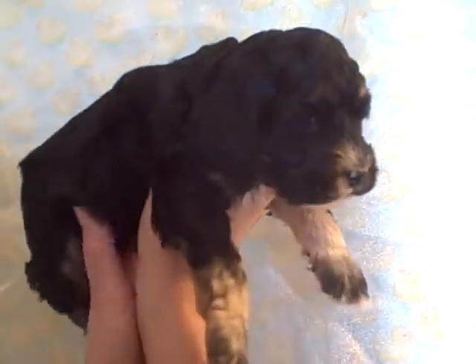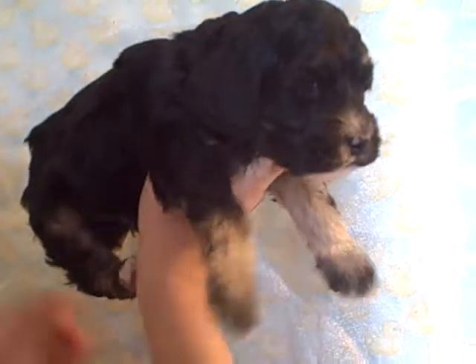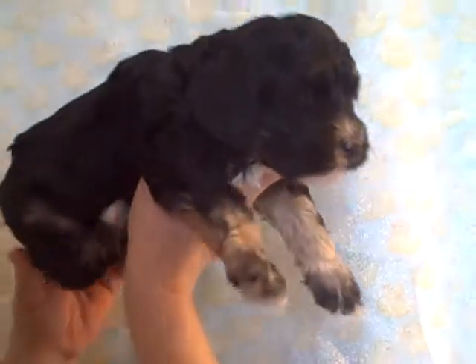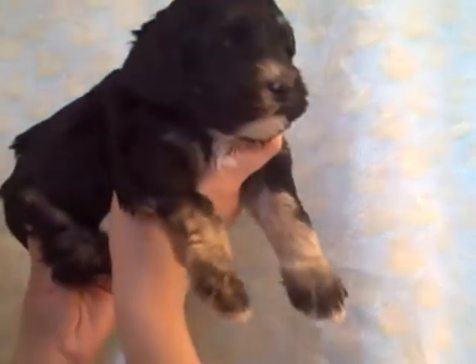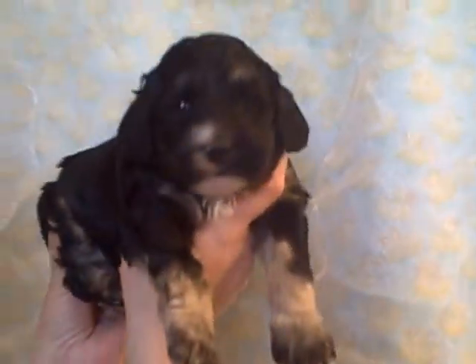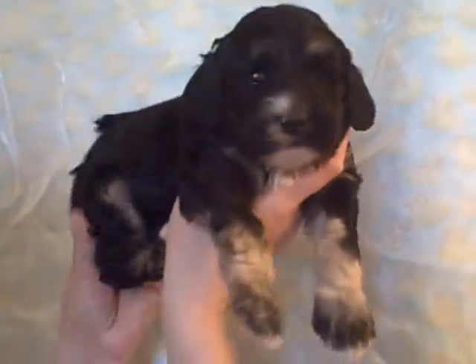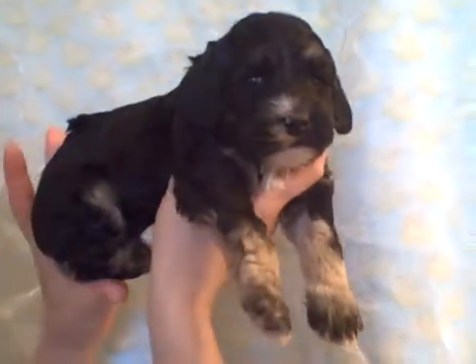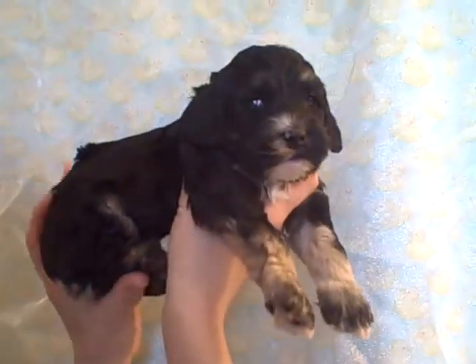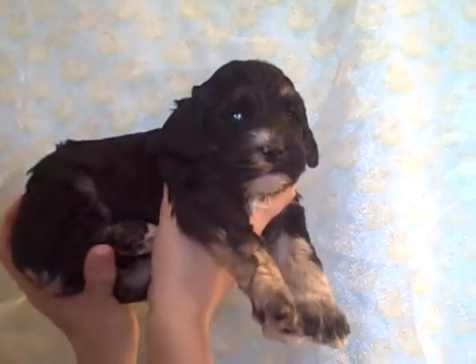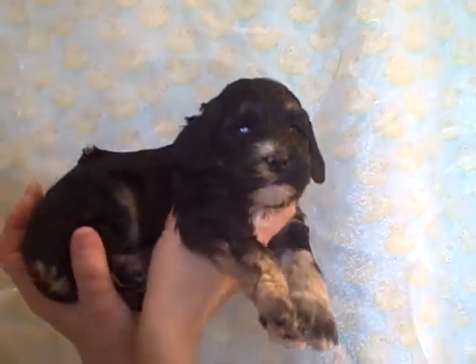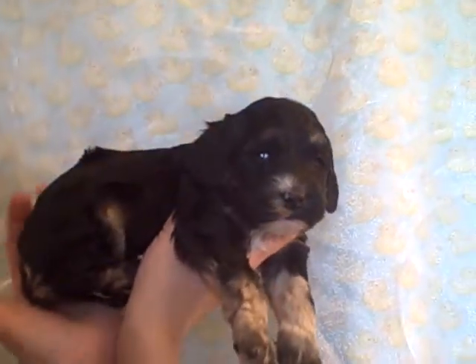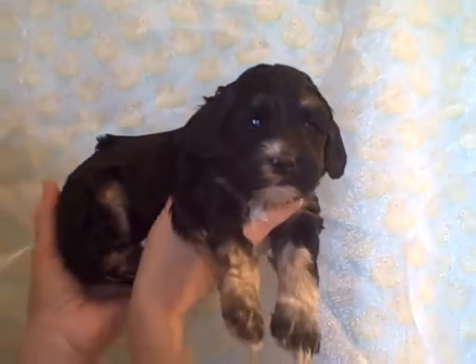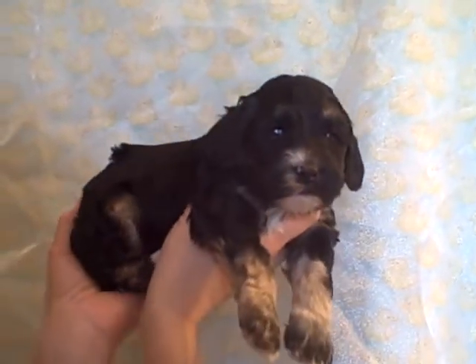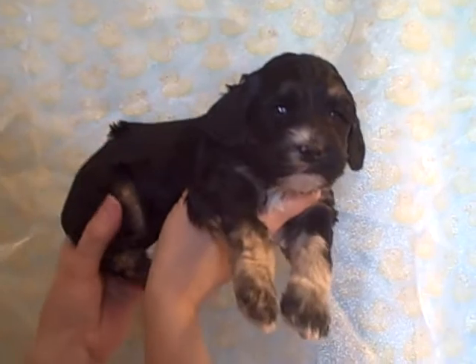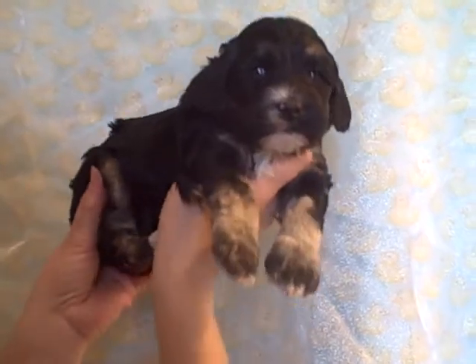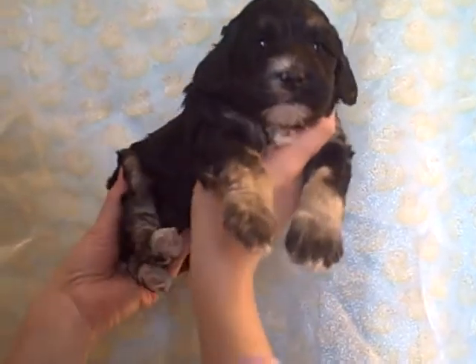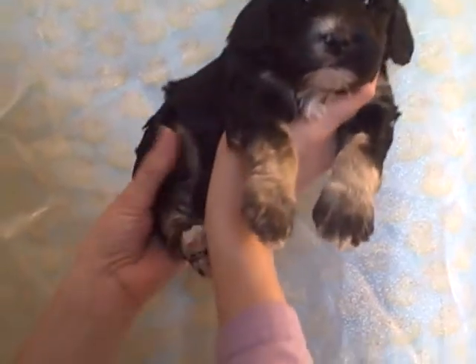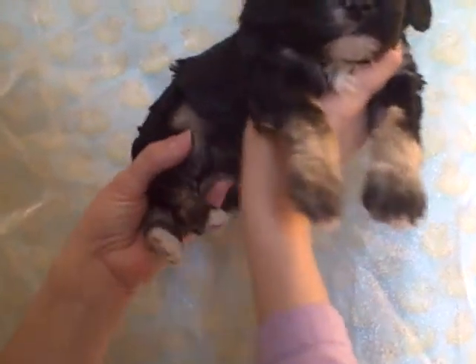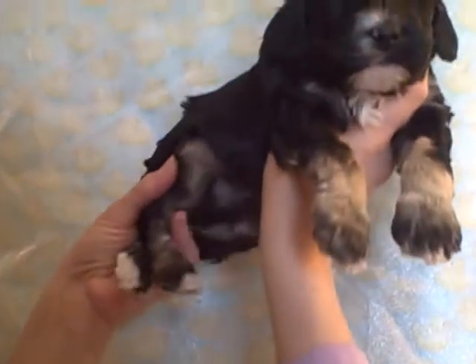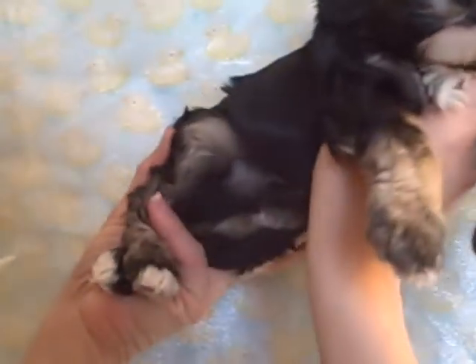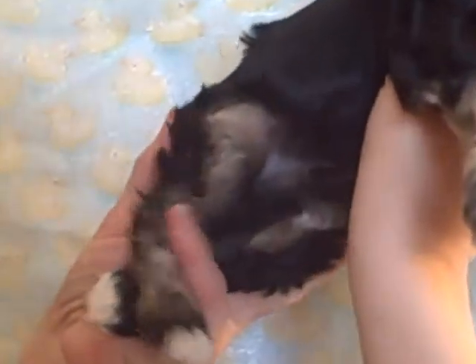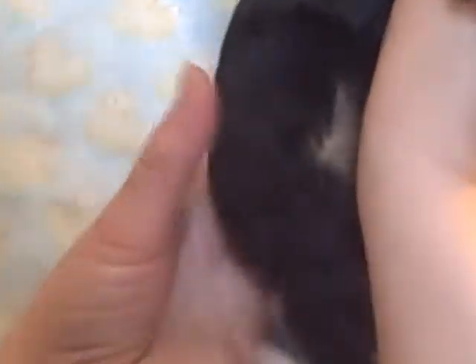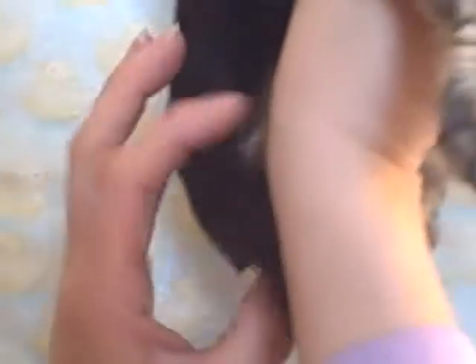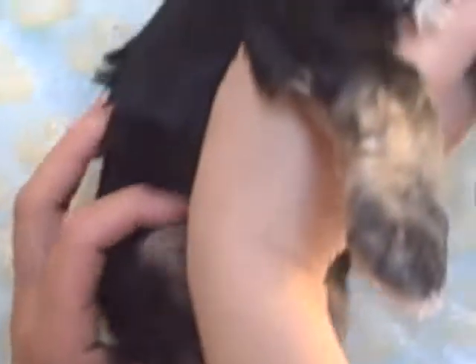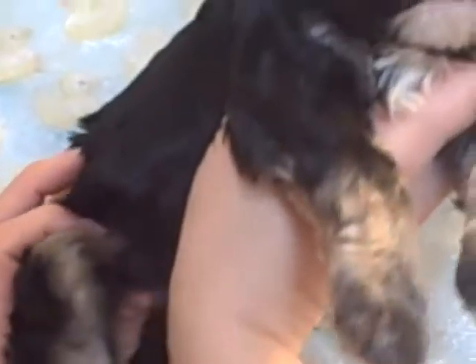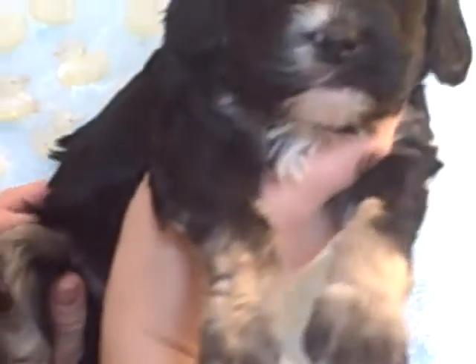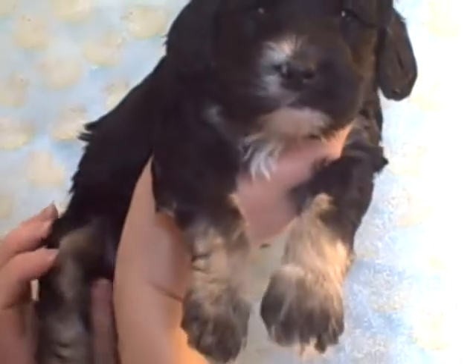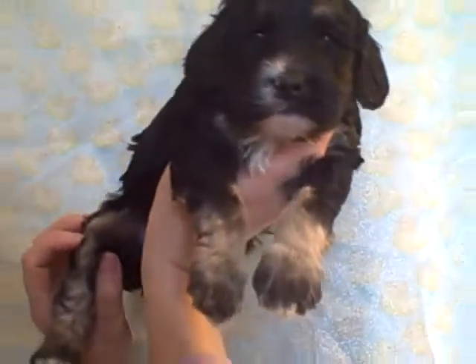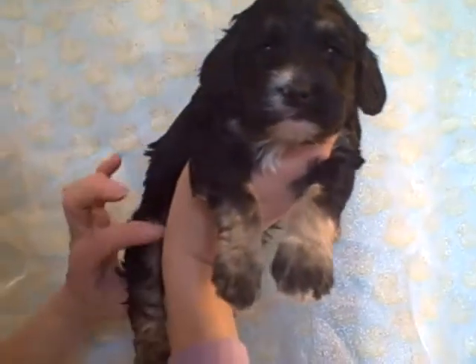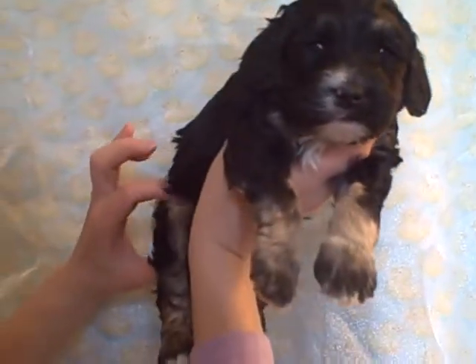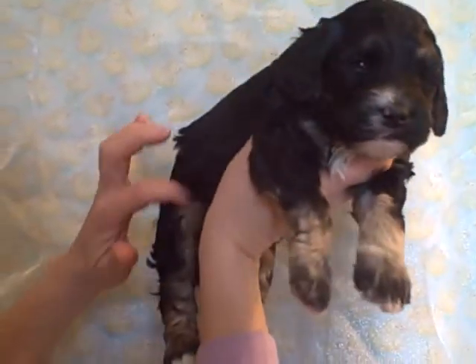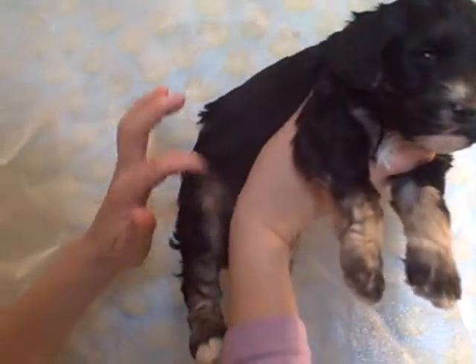He loves to be snuggled and played with and likes to be held. You can see on the back of his feet he's got a little bit of white, and his tan on his back legs goes up here to his hocks.